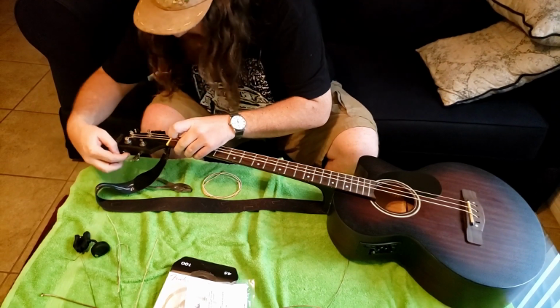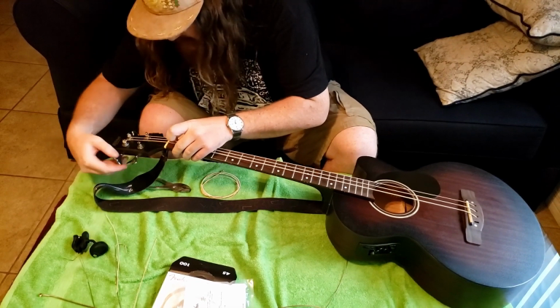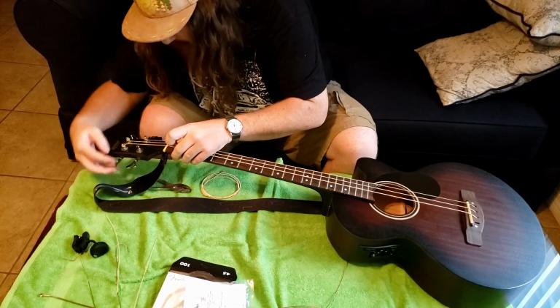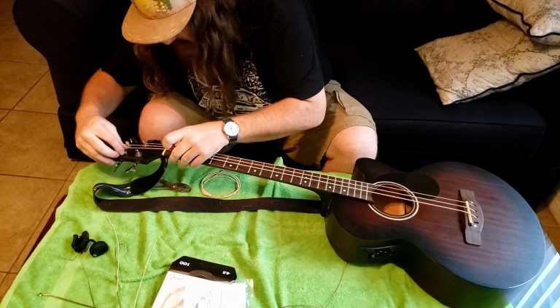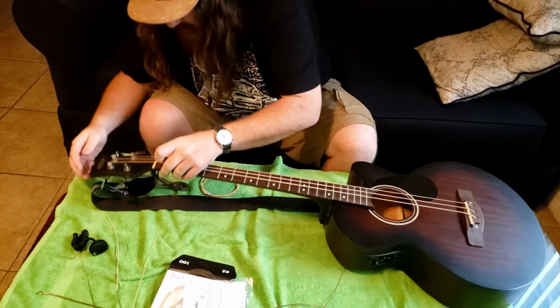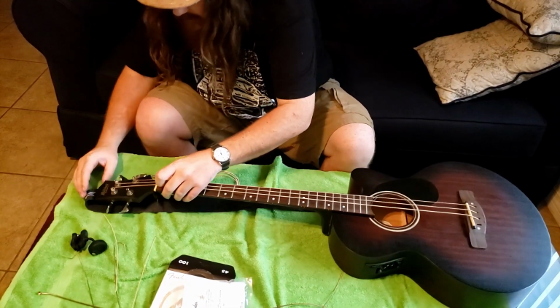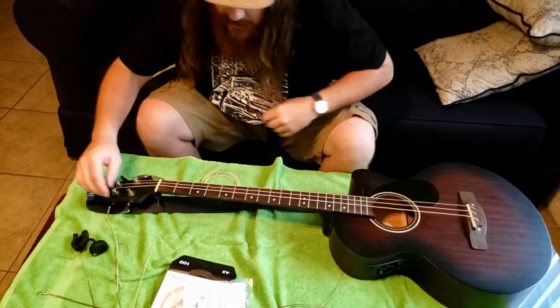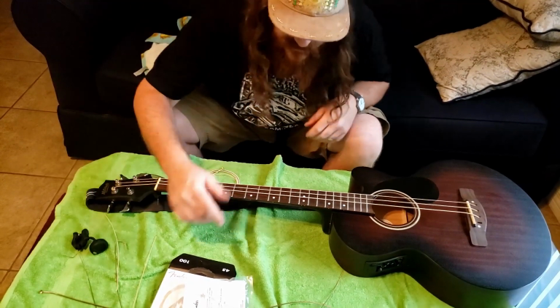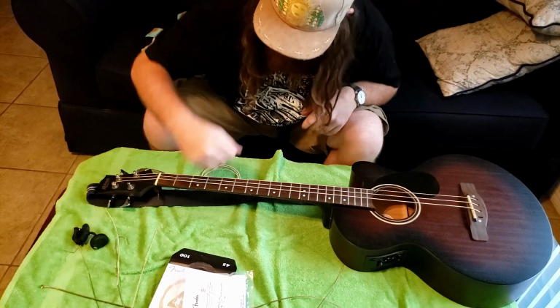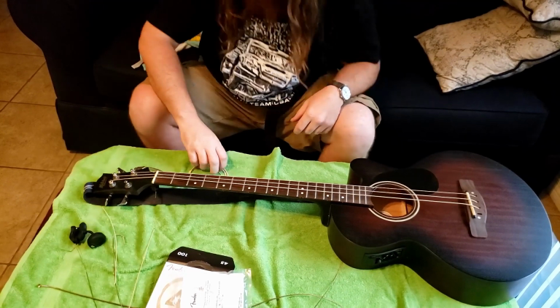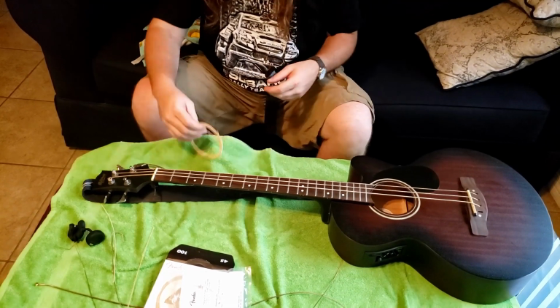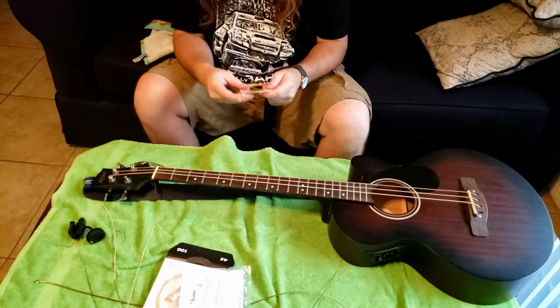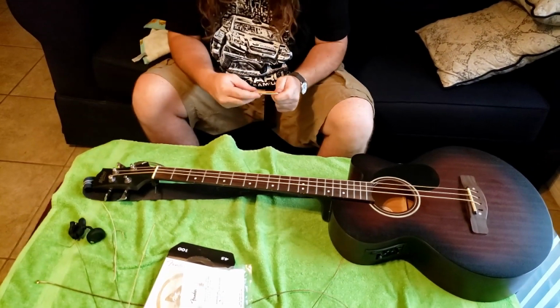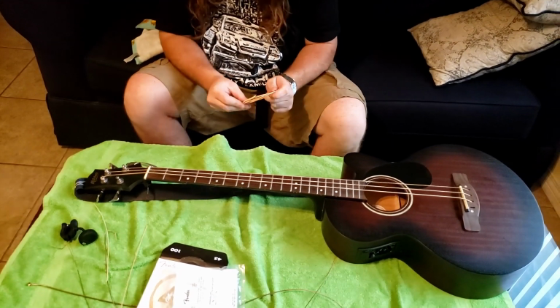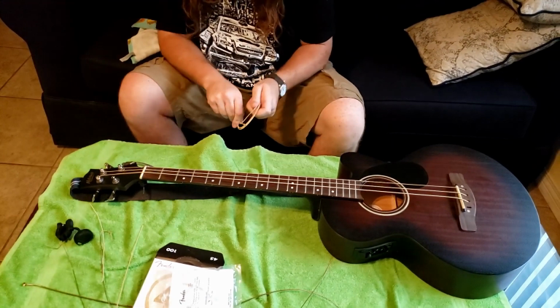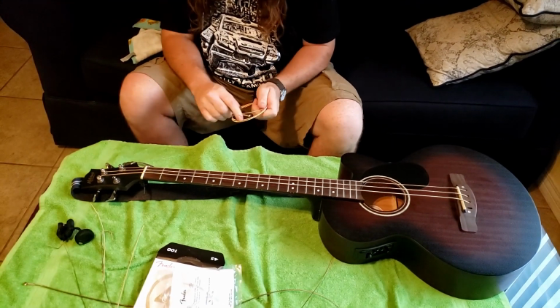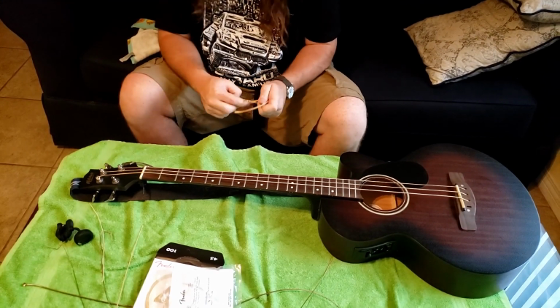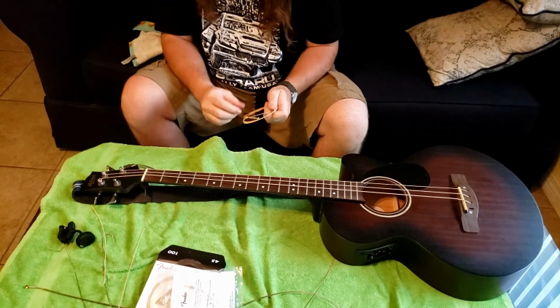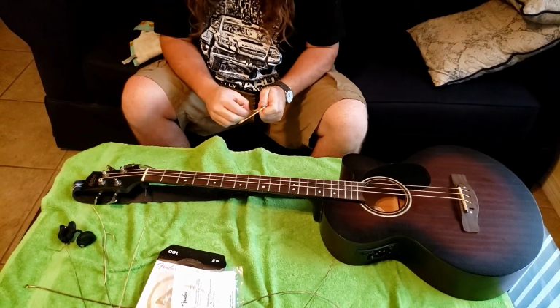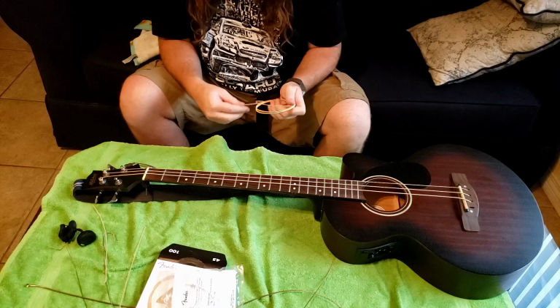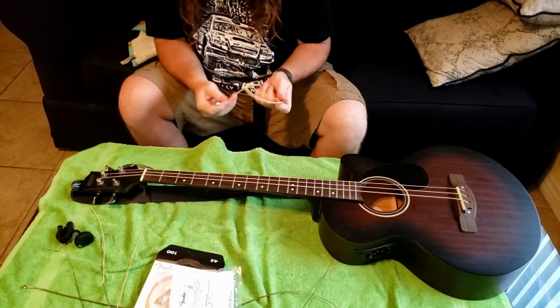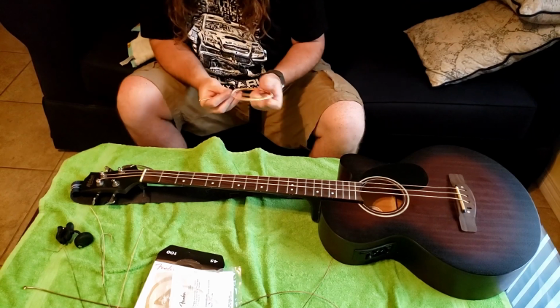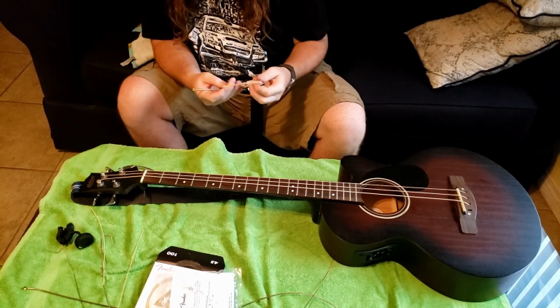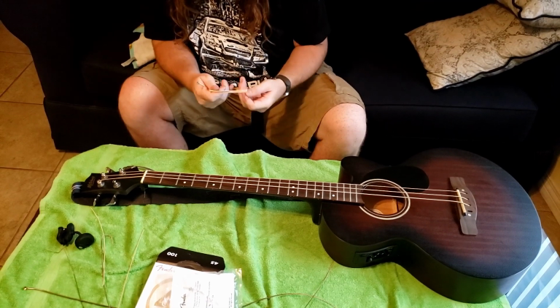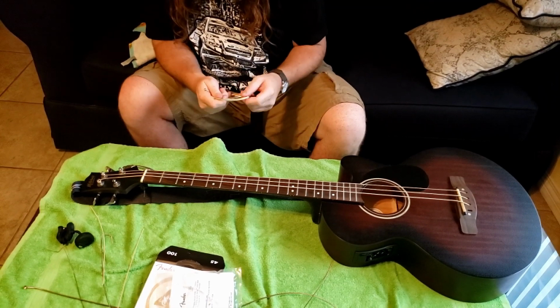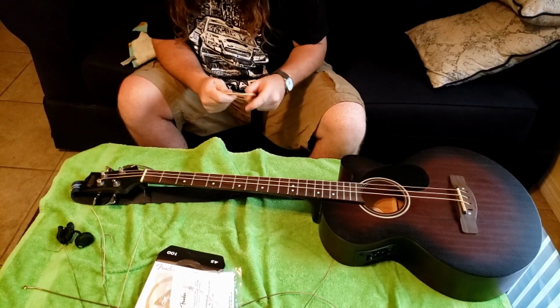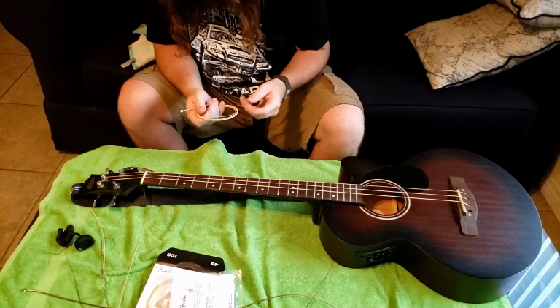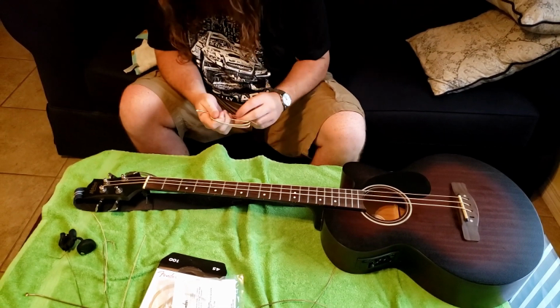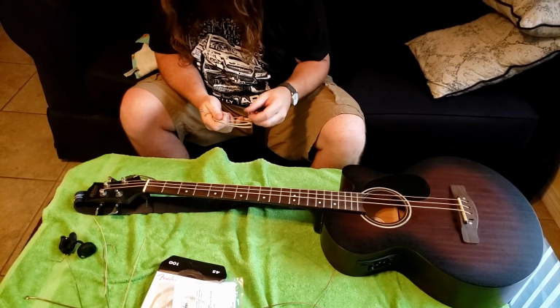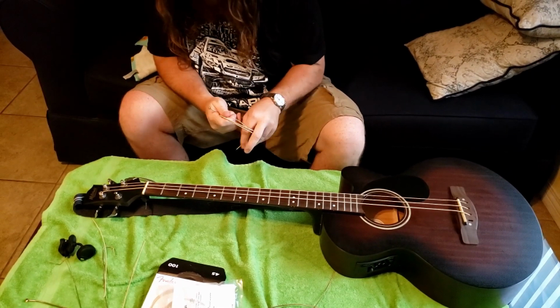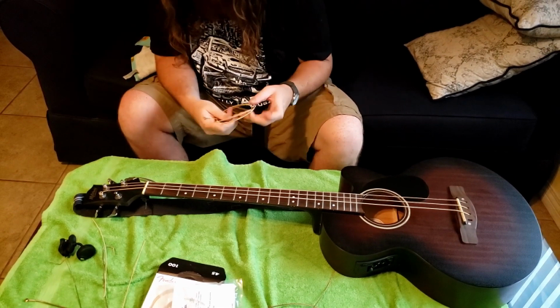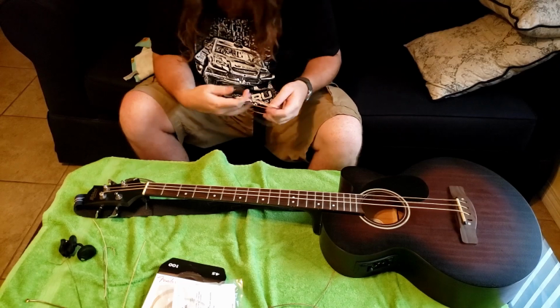I almost just kind of discounted it, and then I got the chance to play one and I was like, whoa — I was blown away. Without the chance to play stuff right now in a lot of places, I wanted to kind of give it a shout out during the pandemic.